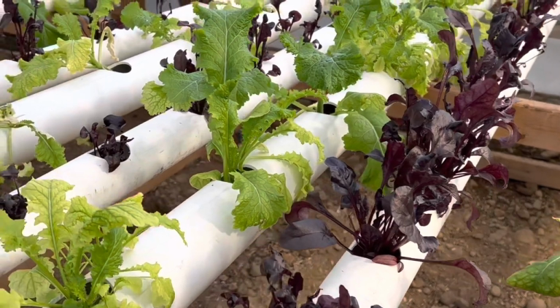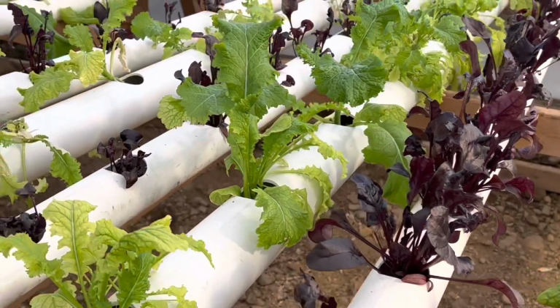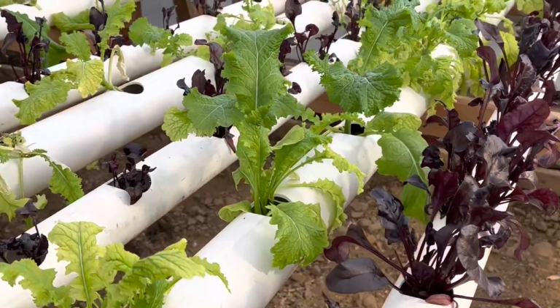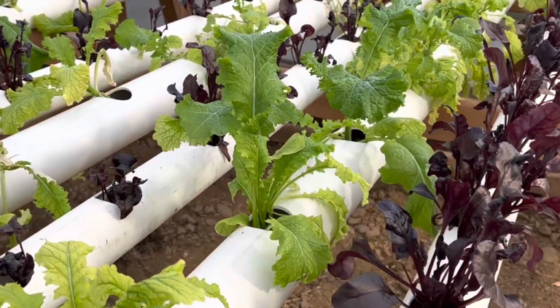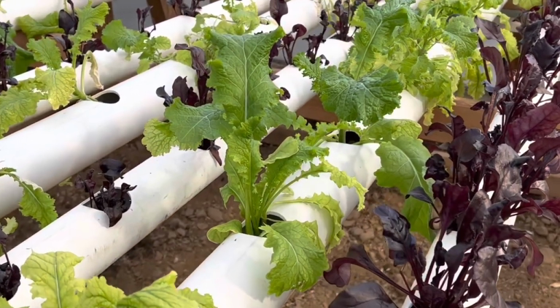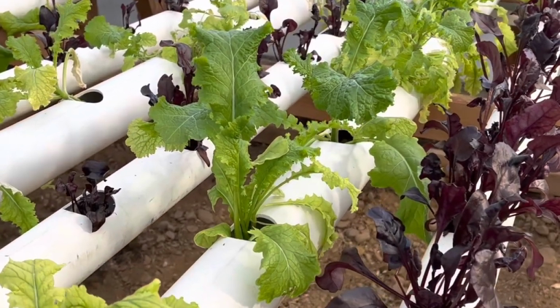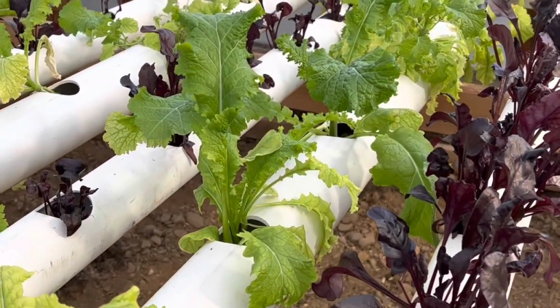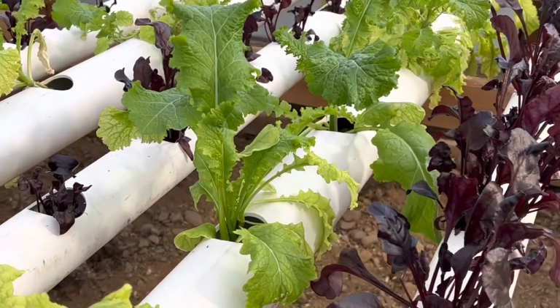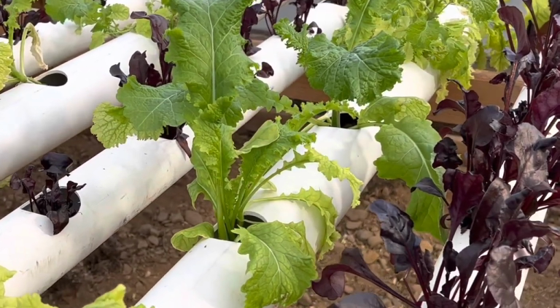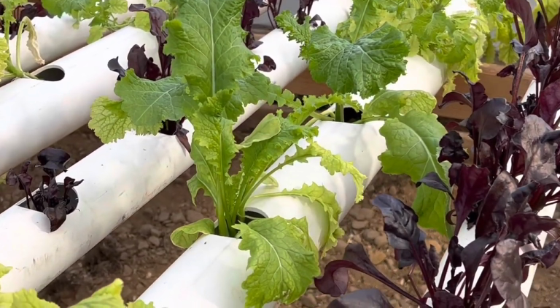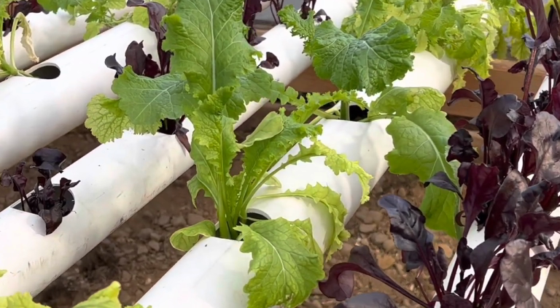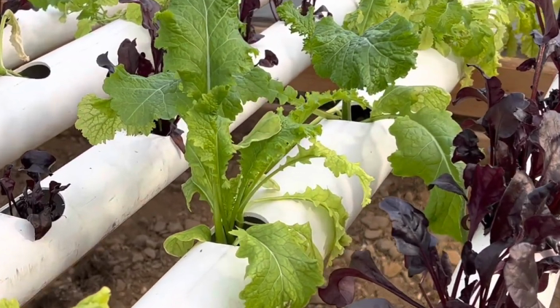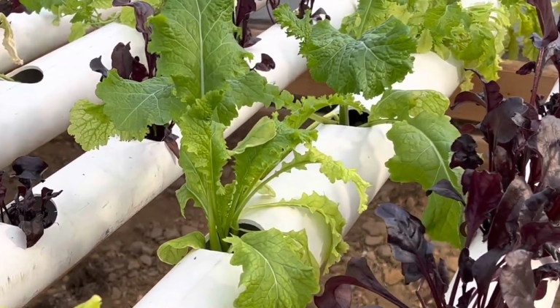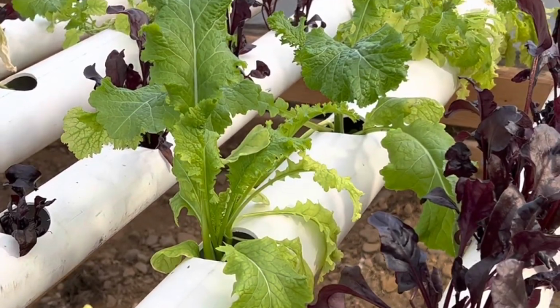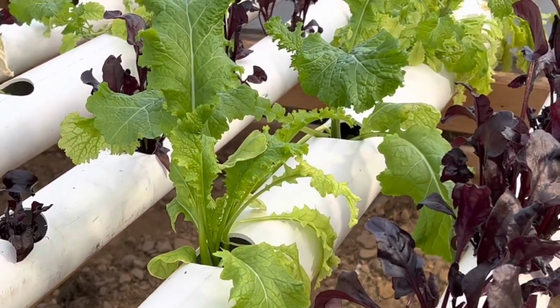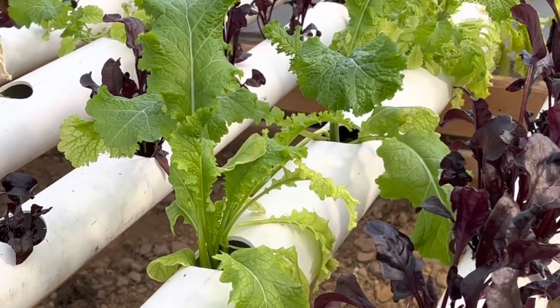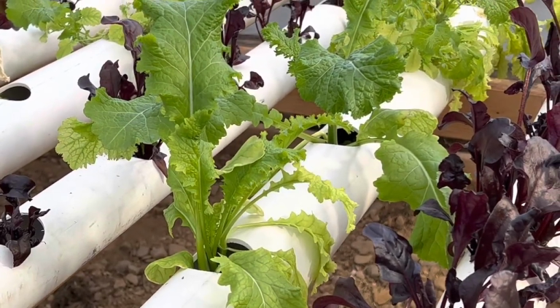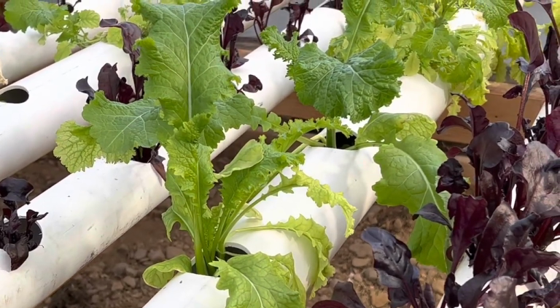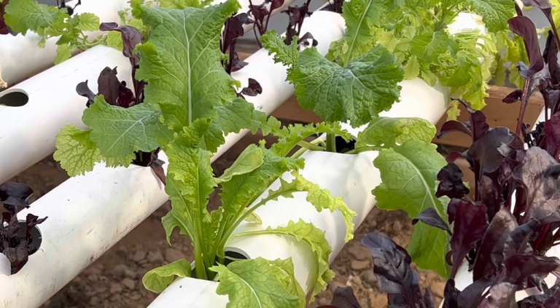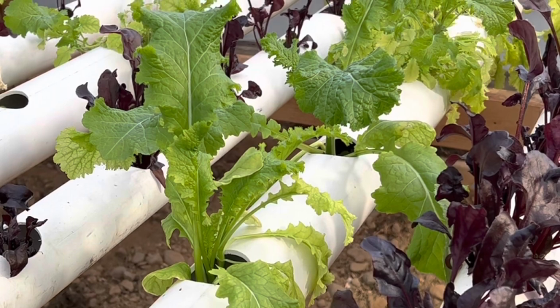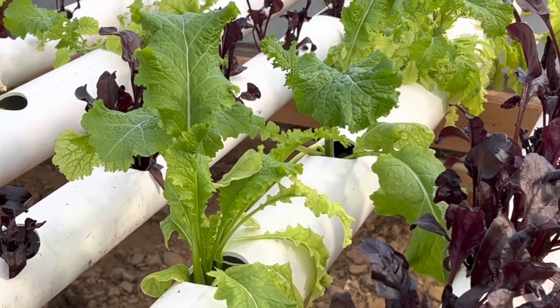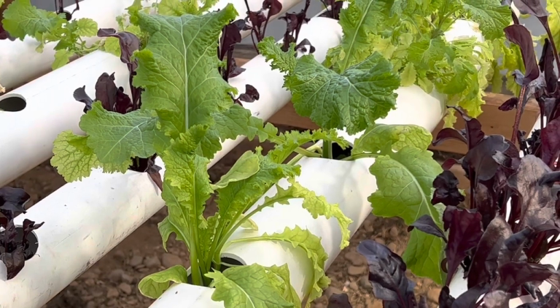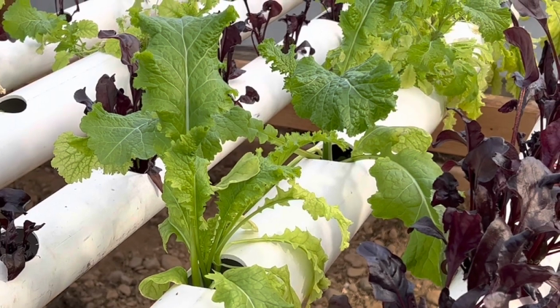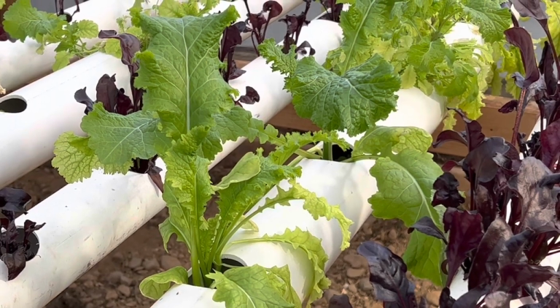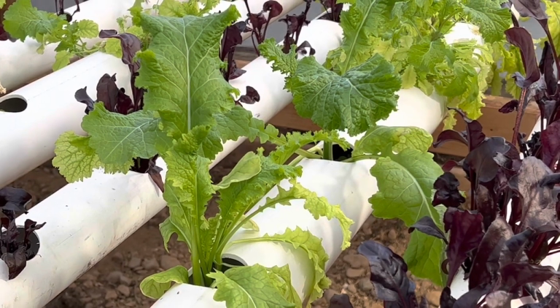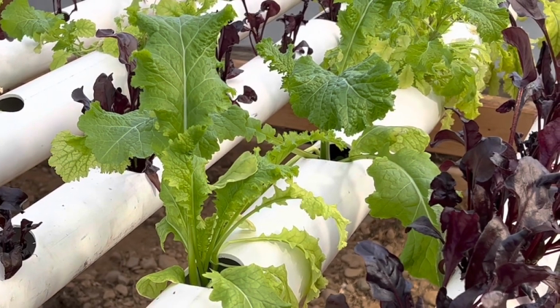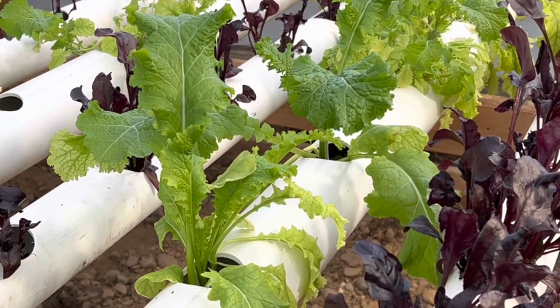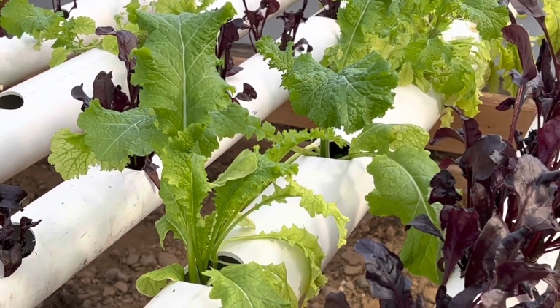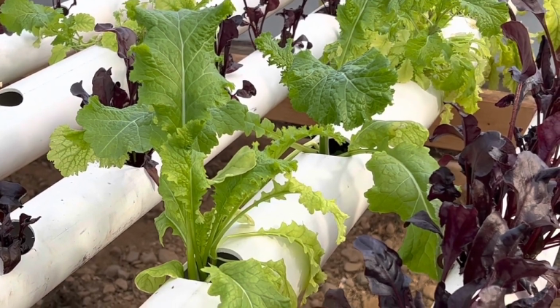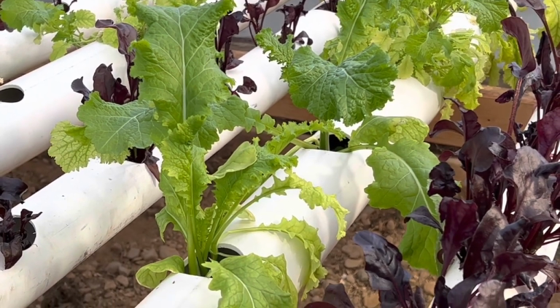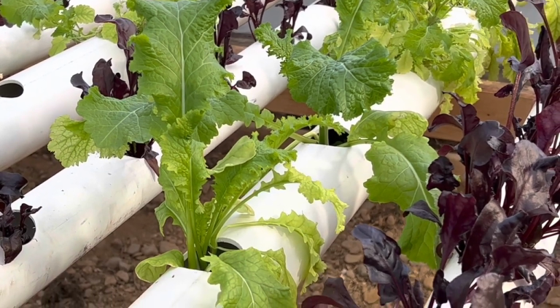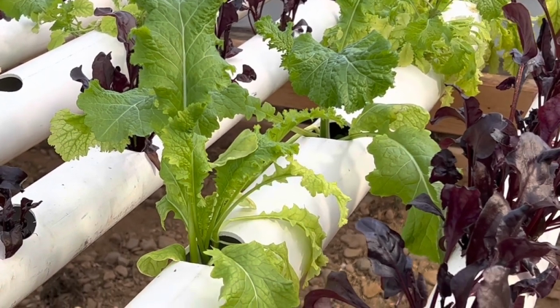And then mustard greens, which go well cooked just like the traditional turnip greens here.